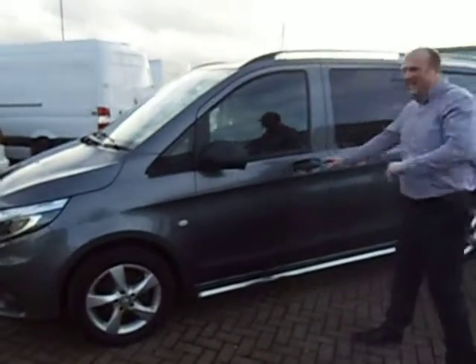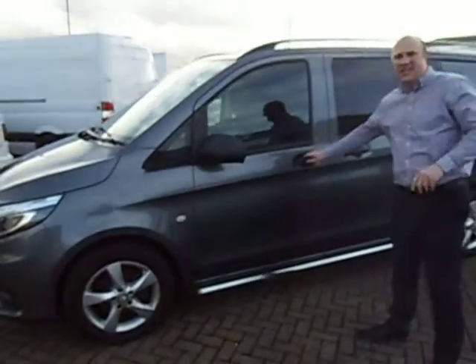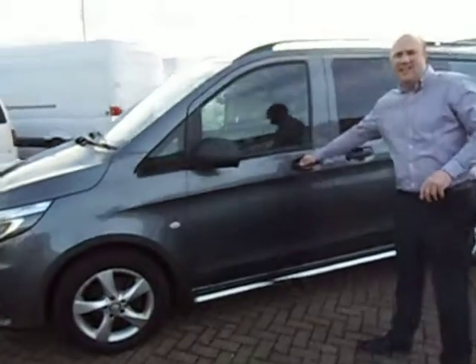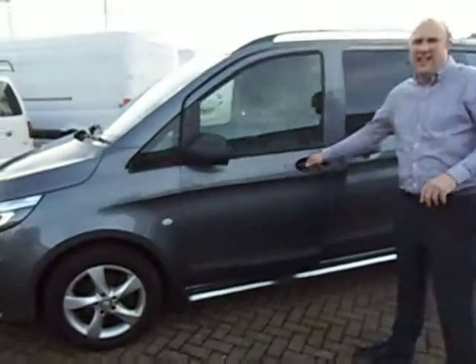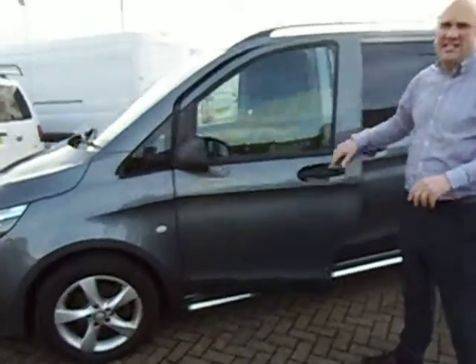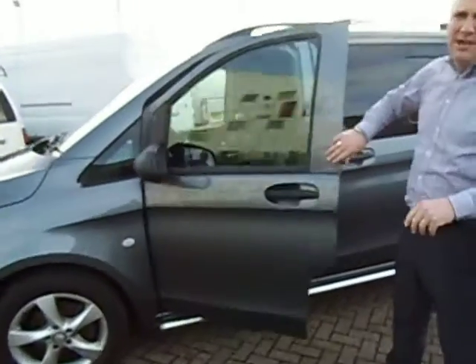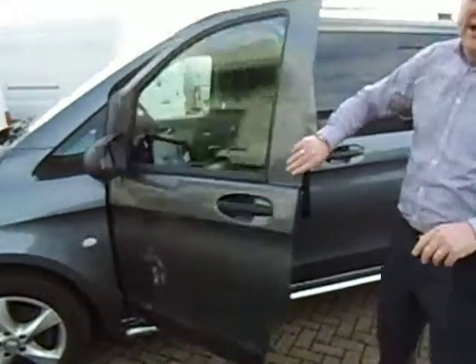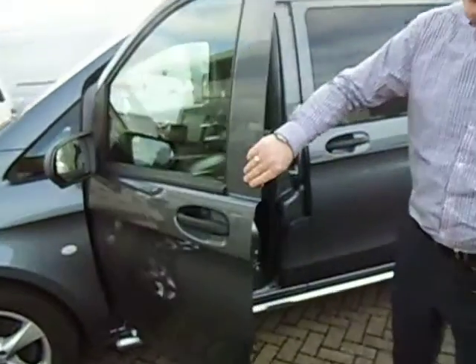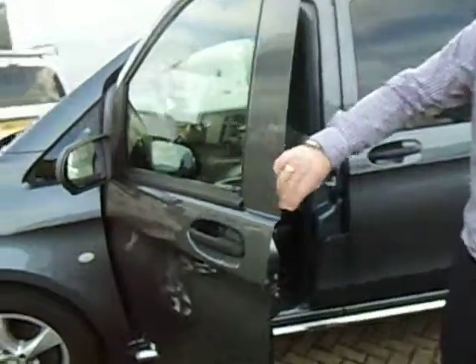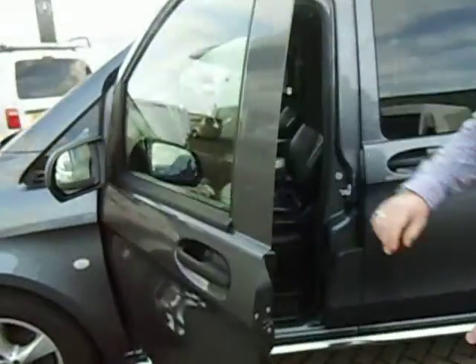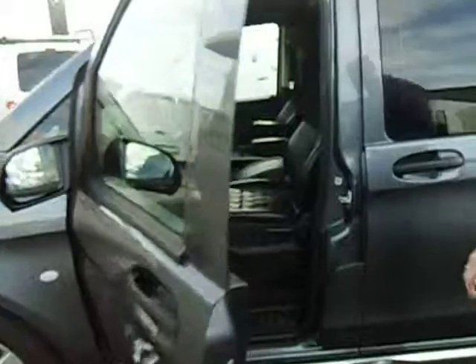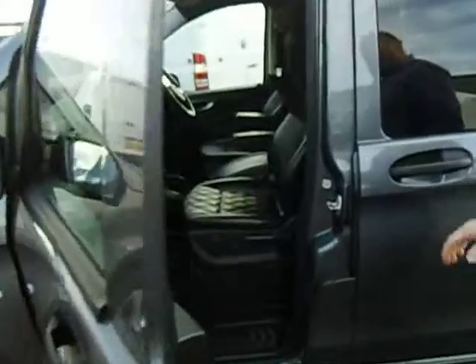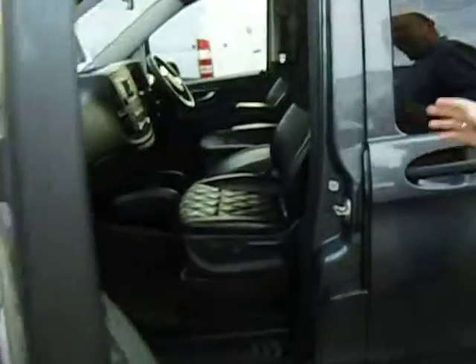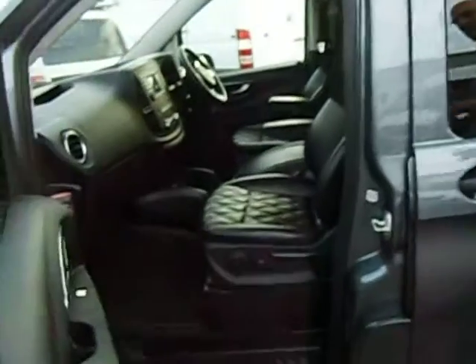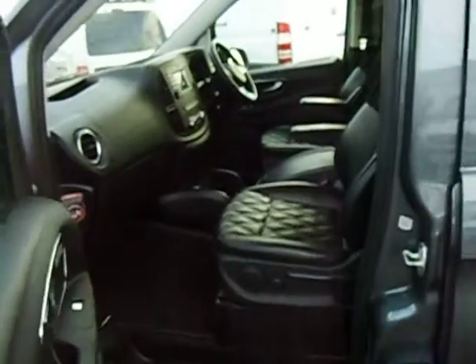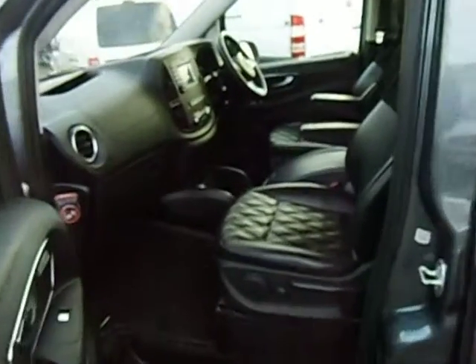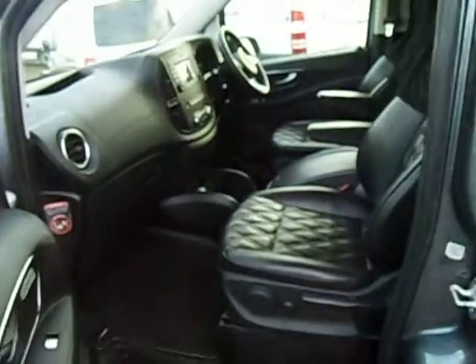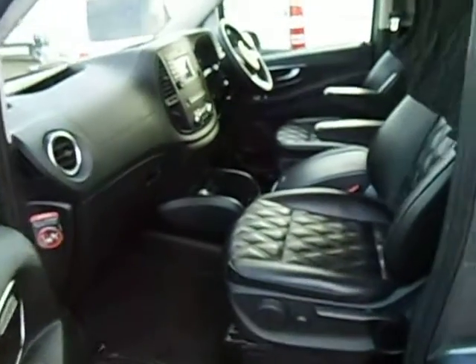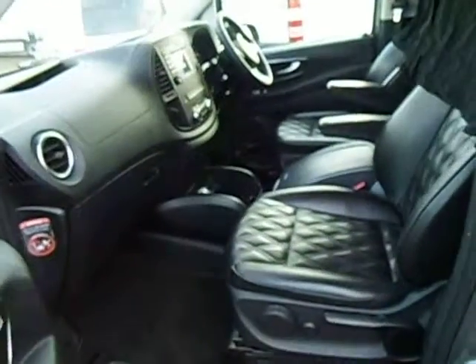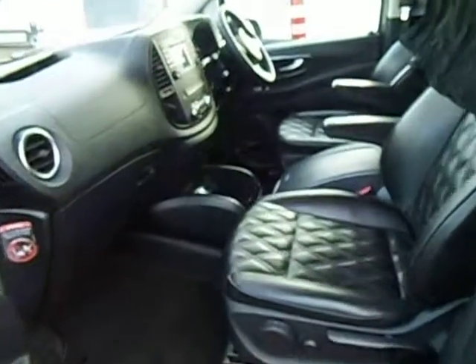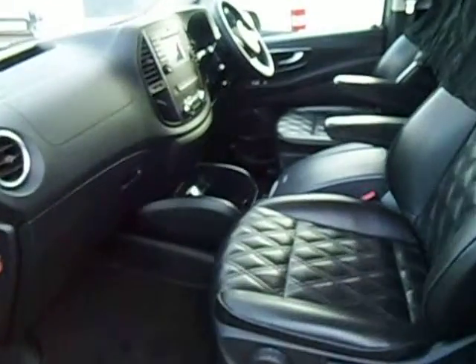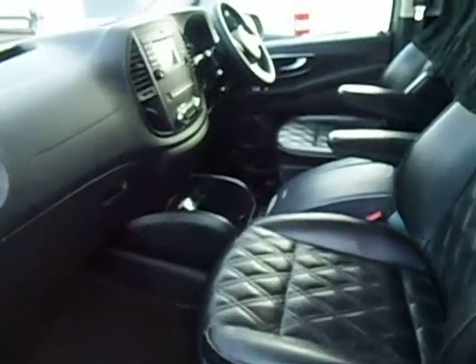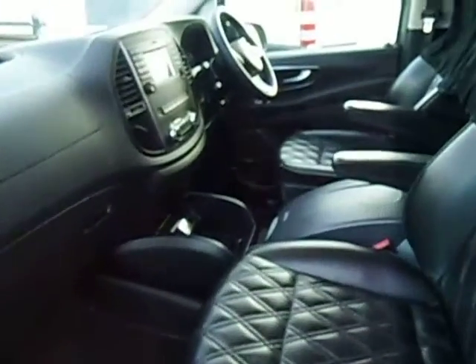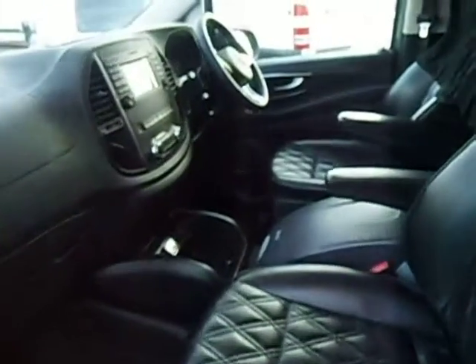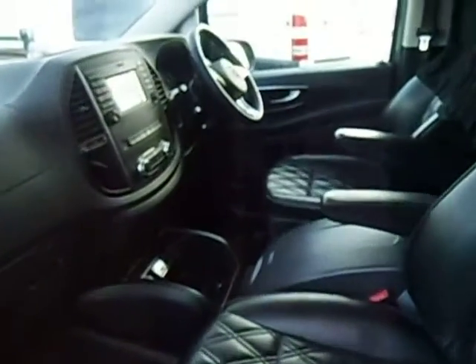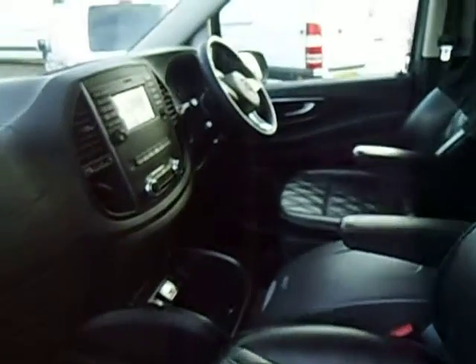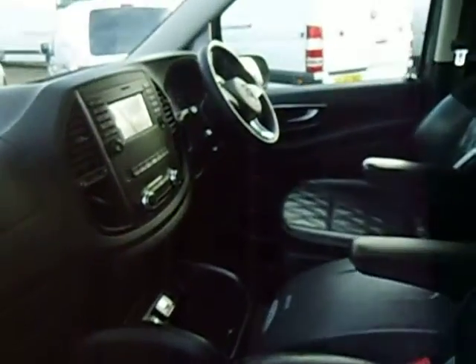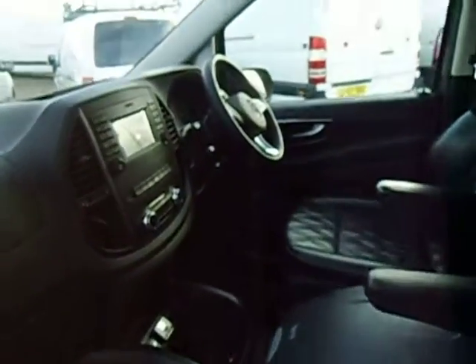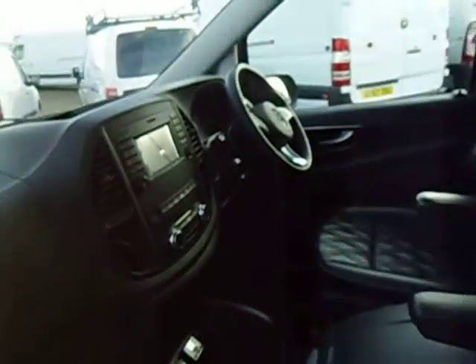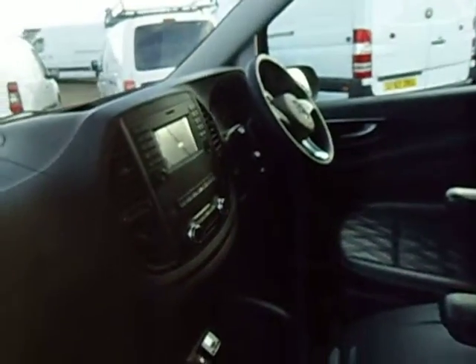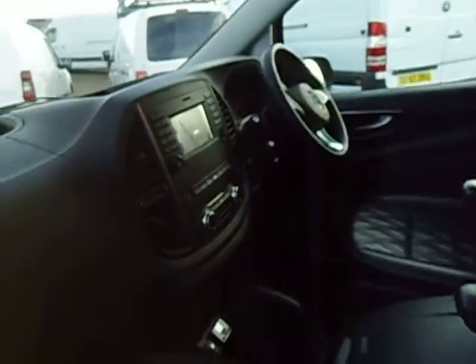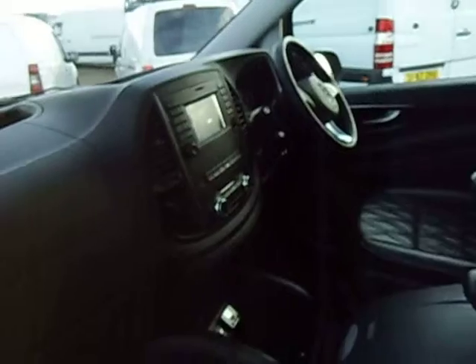Inside, it gets a bit kinkier though. Up front: coated leather, heated seats, automatic gearbox, sat nav, aircon.